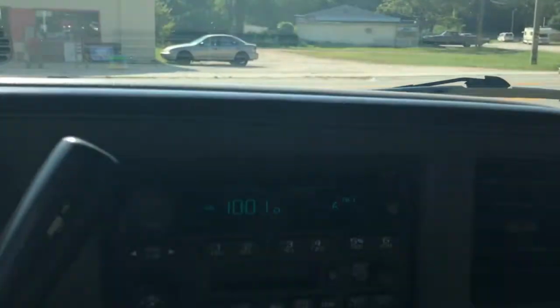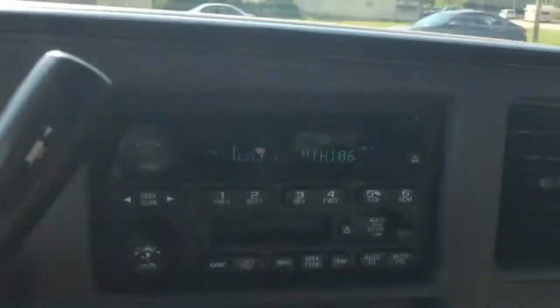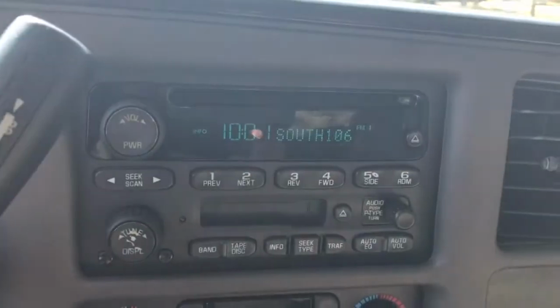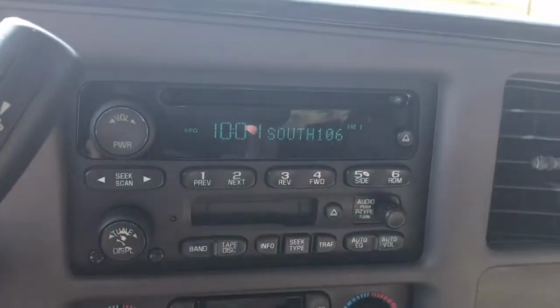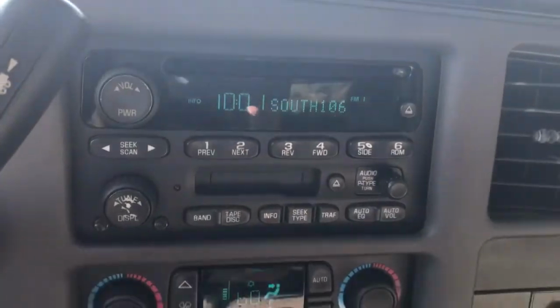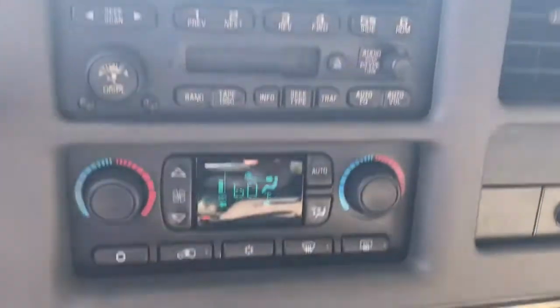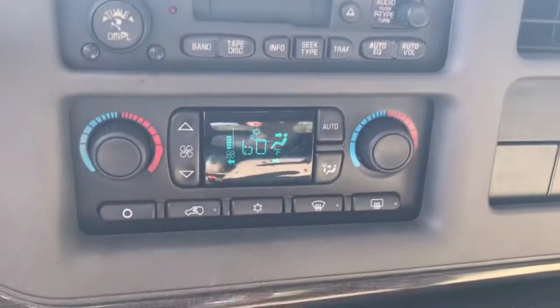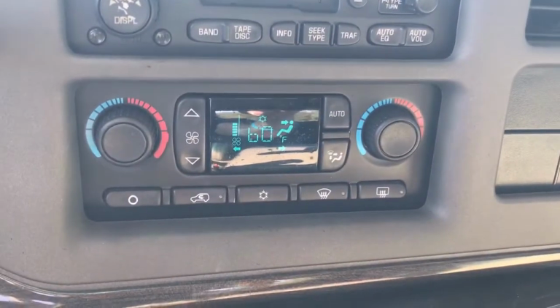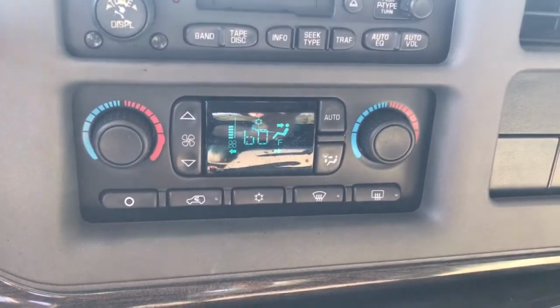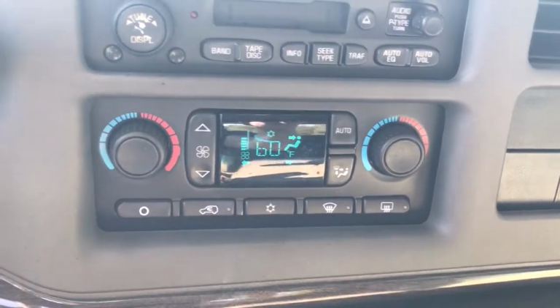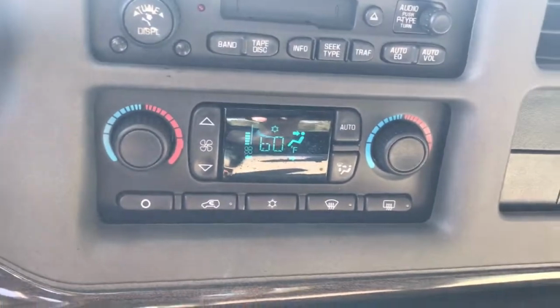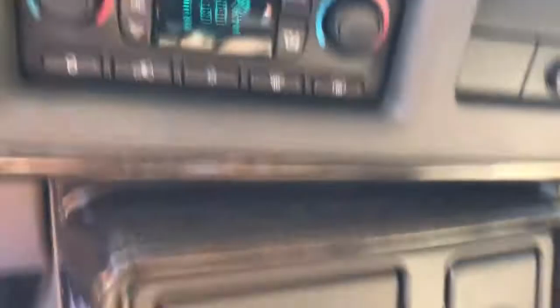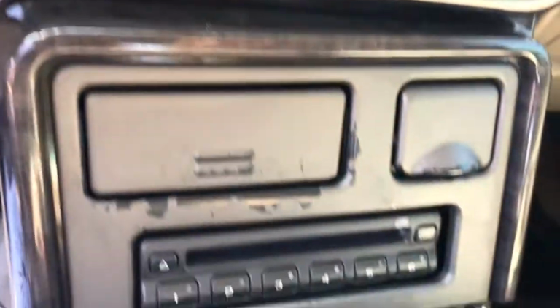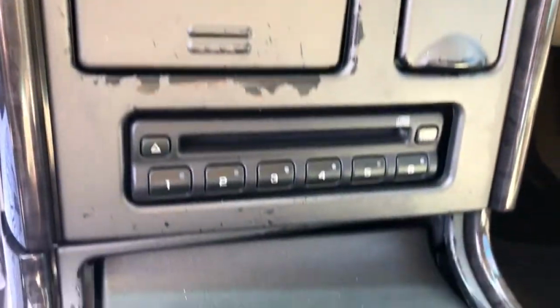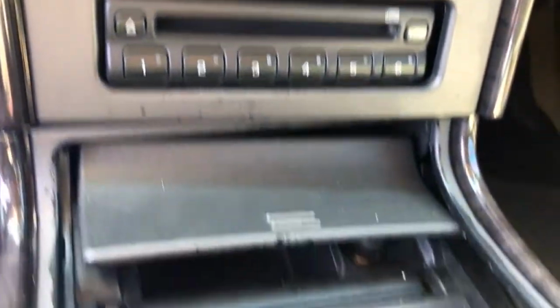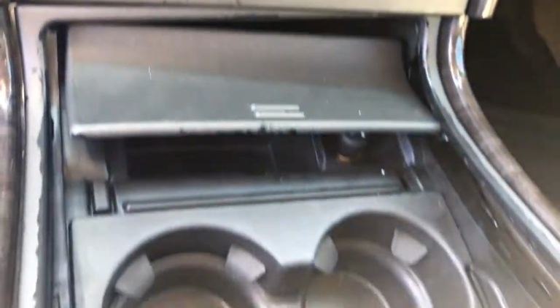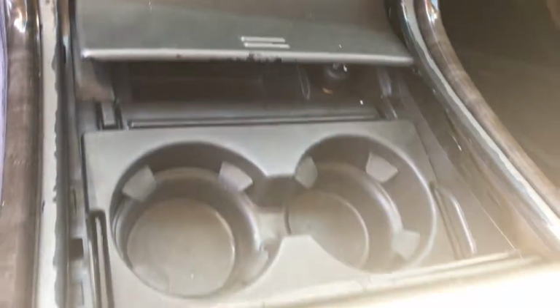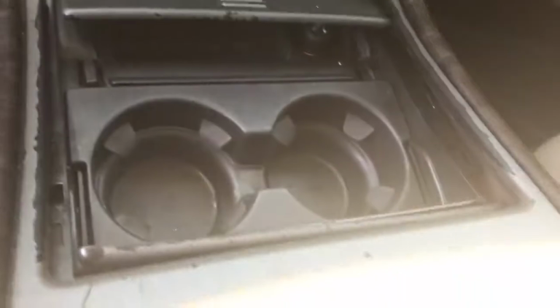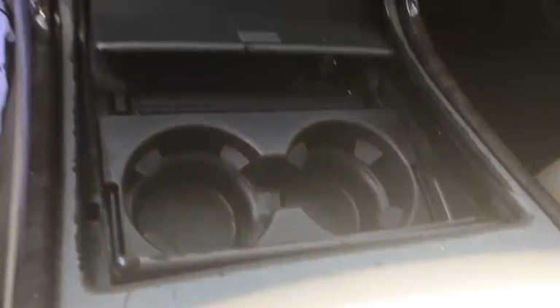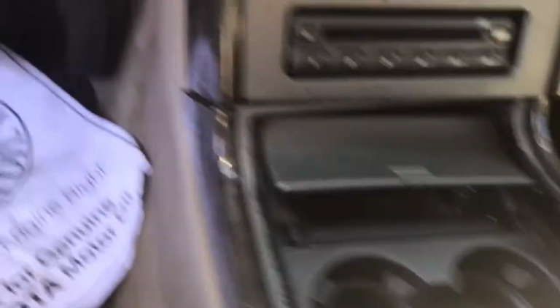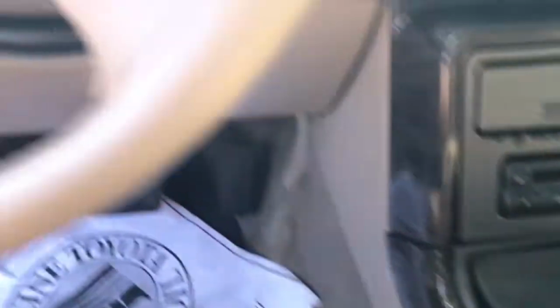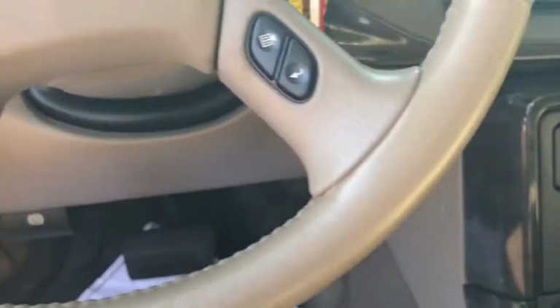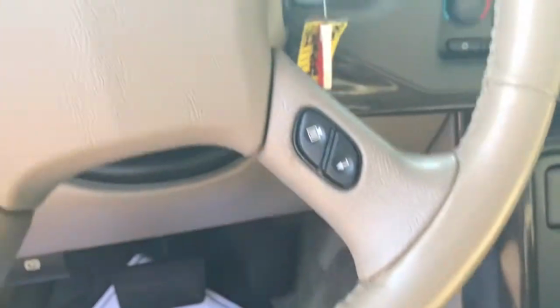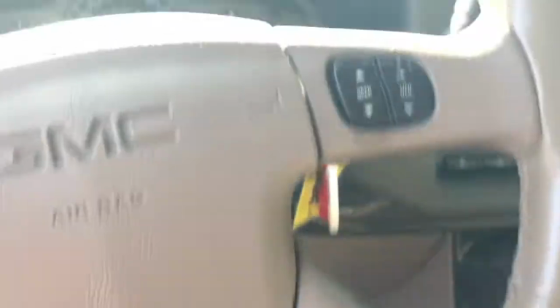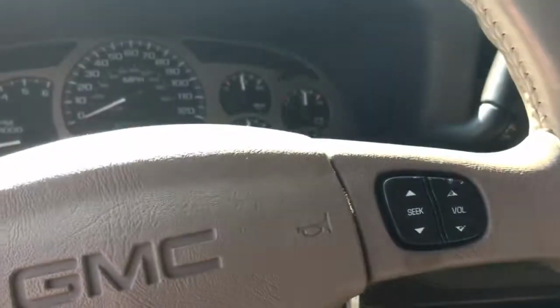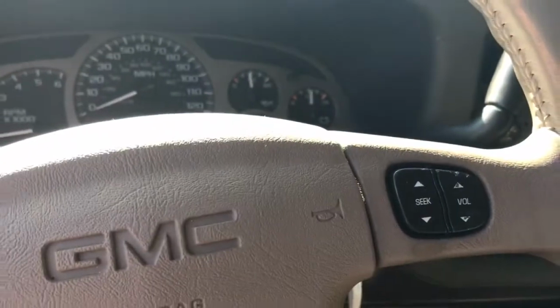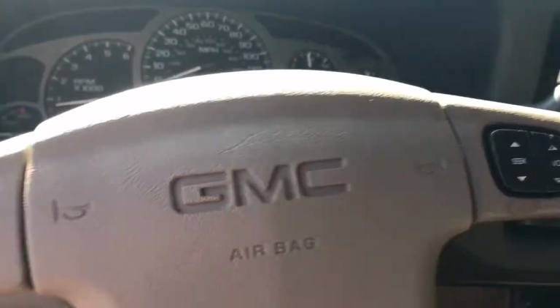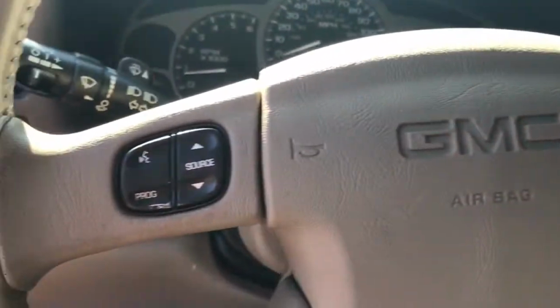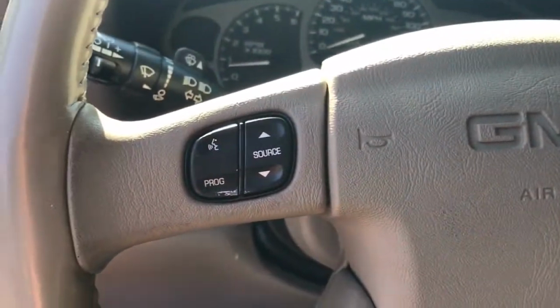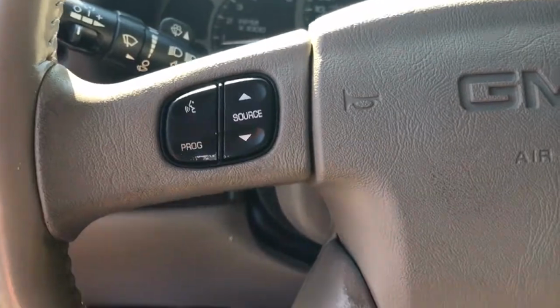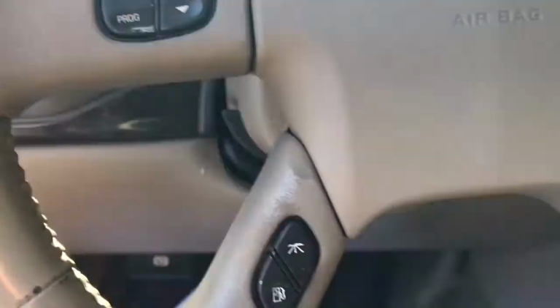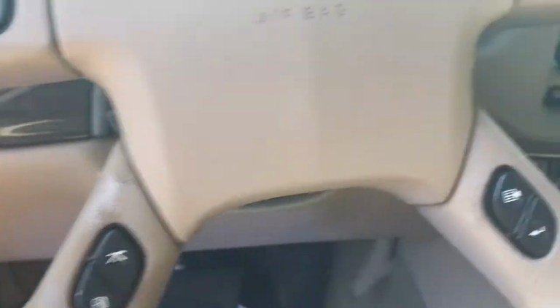You have your rear climate controls, AM/FM/CD player, and dual climate air that works great. You also have audio controls and Bluetooth on your steering.